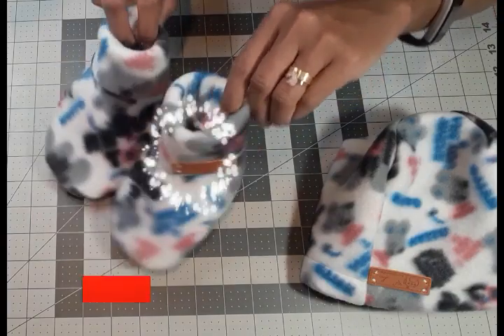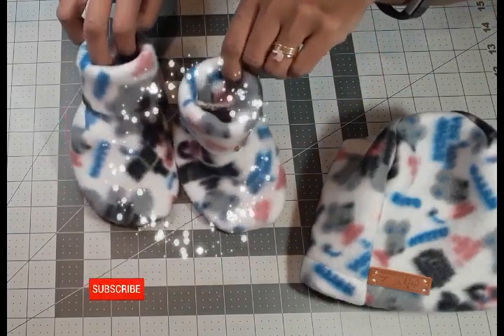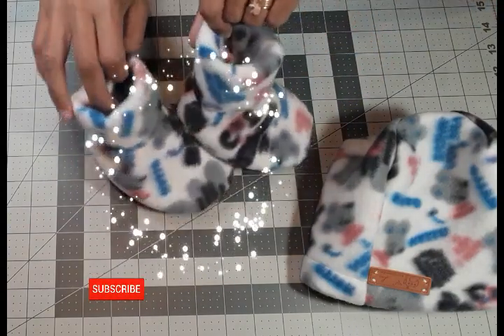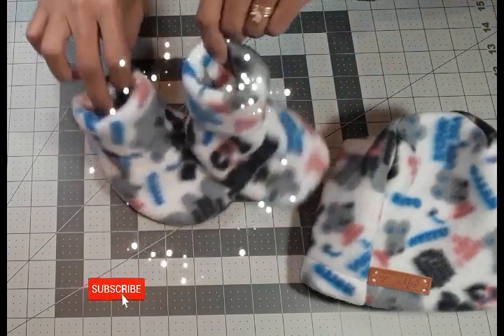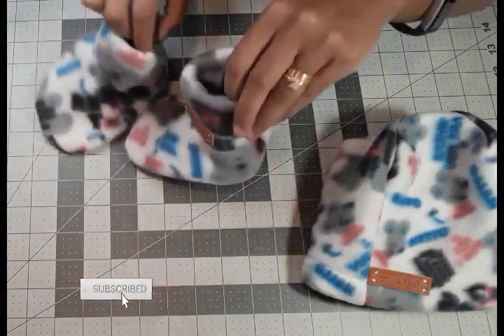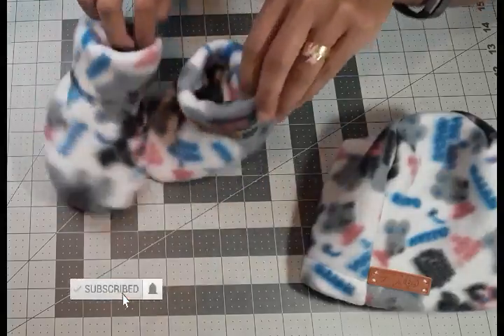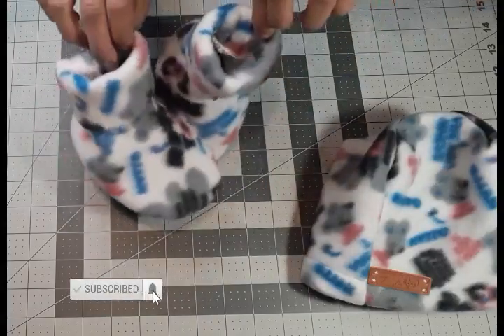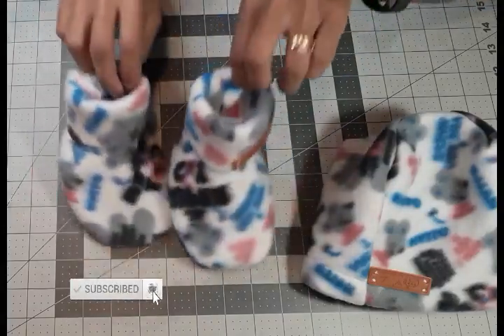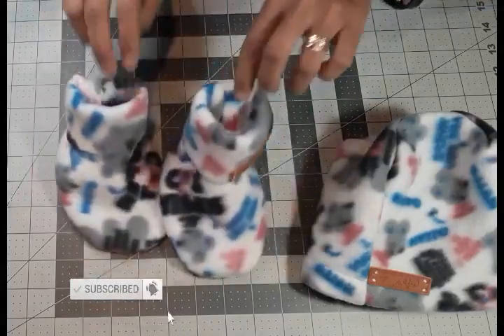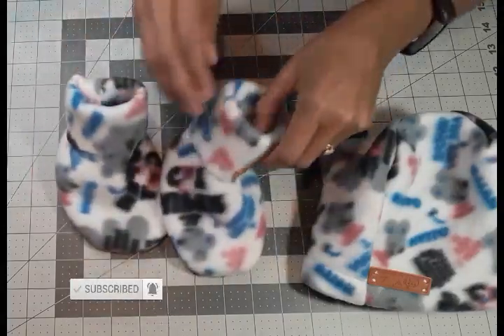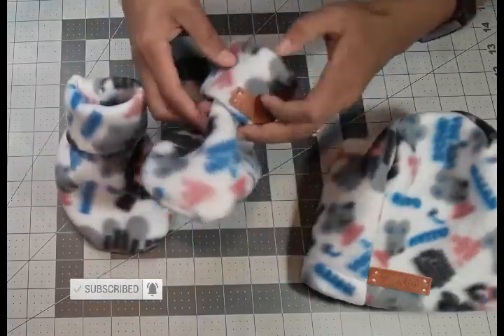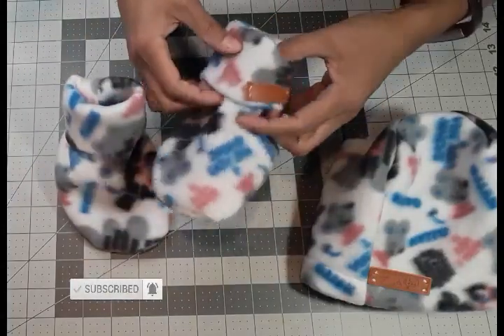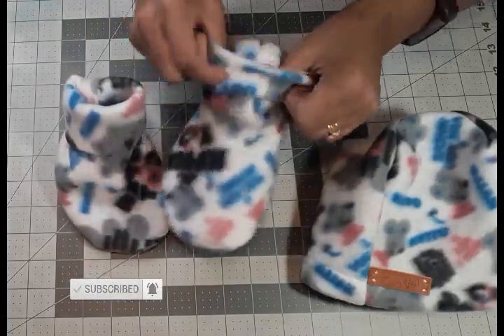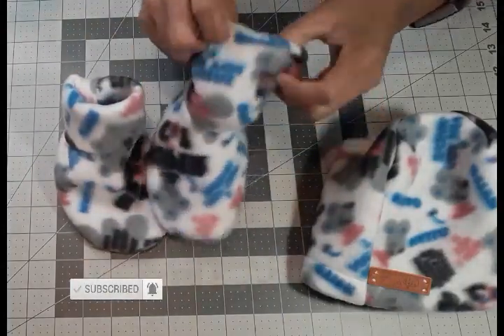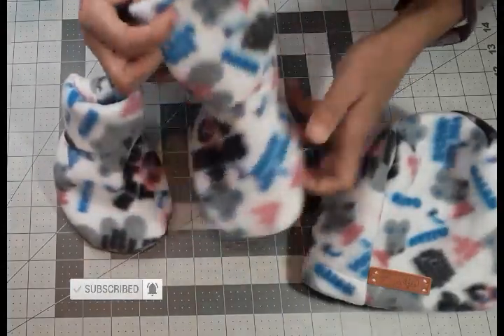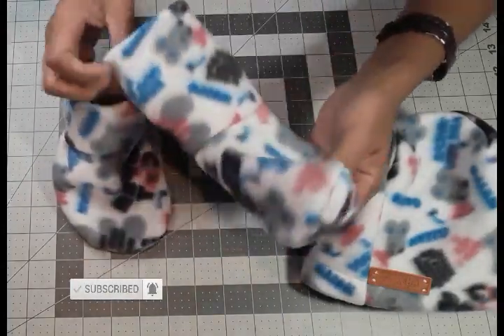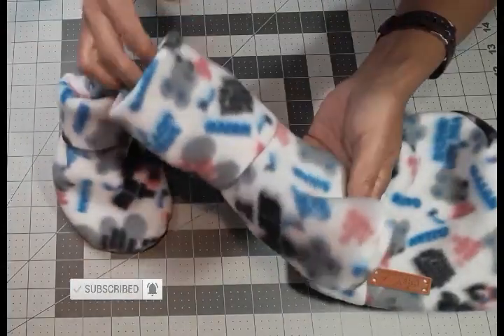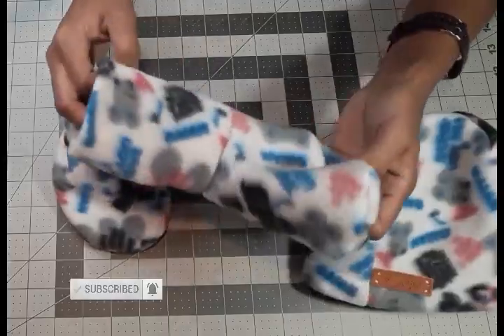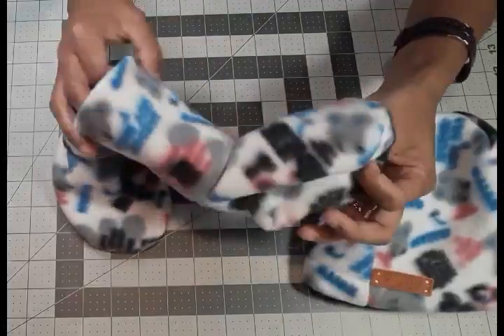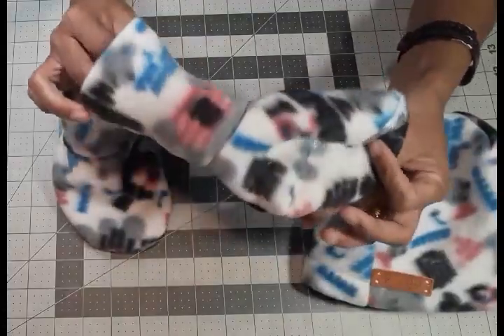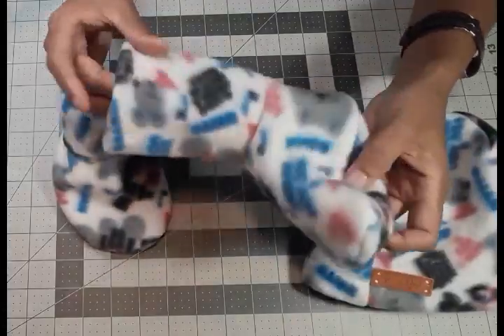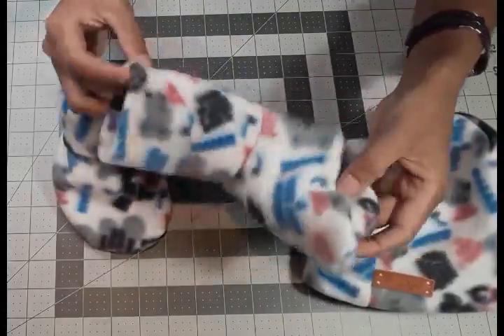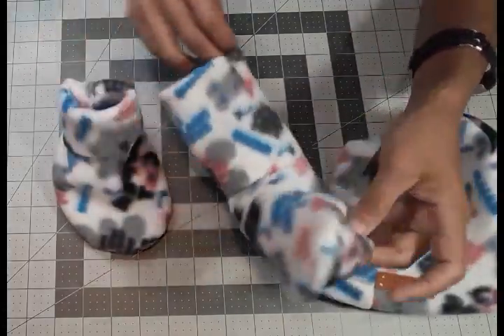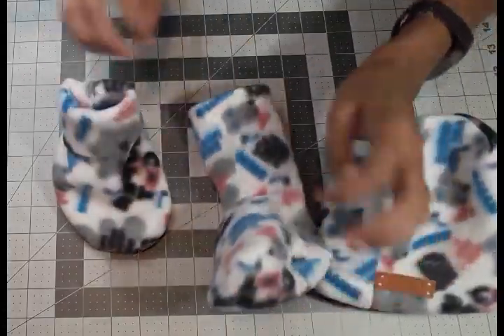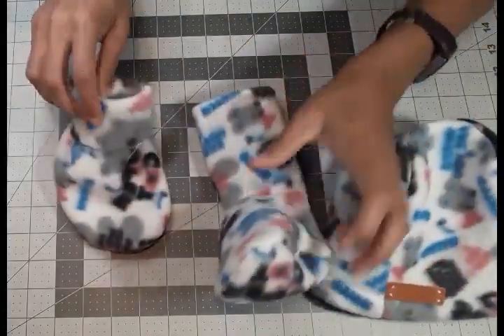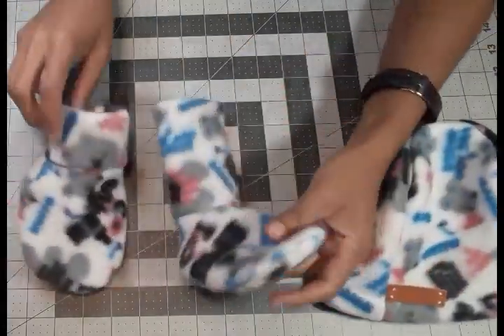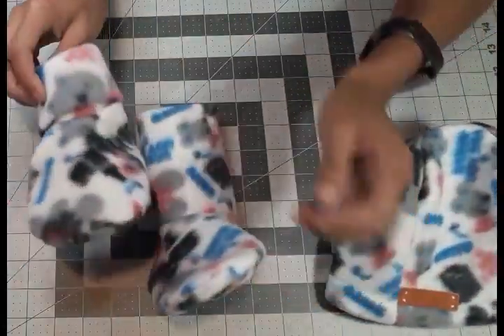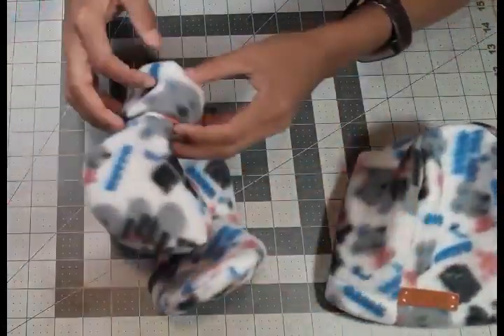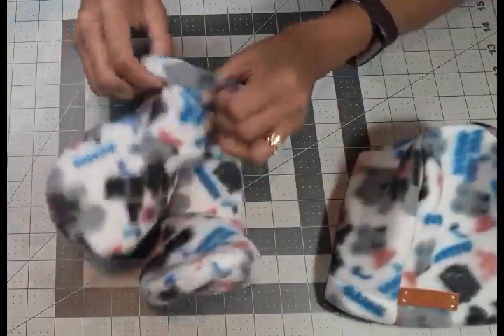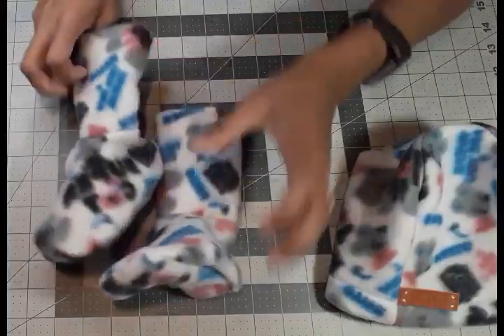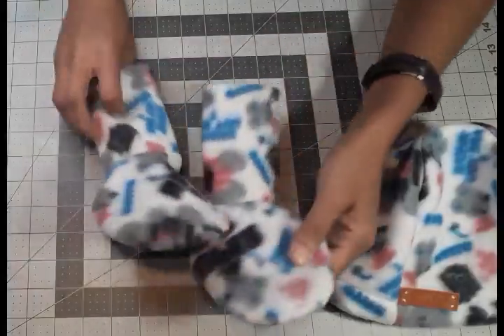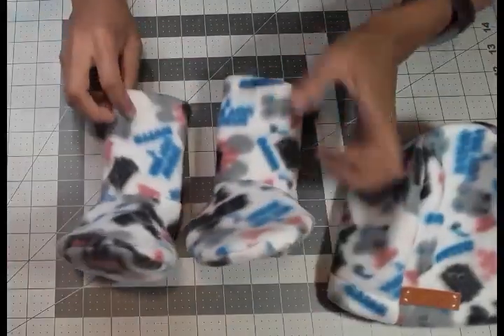Hello, welcome back to my channel. If you haven't subscribed yet, please go ahead and subscribe so you won't miss out on any of my content. Today we will be working on this very cute booties and hat.